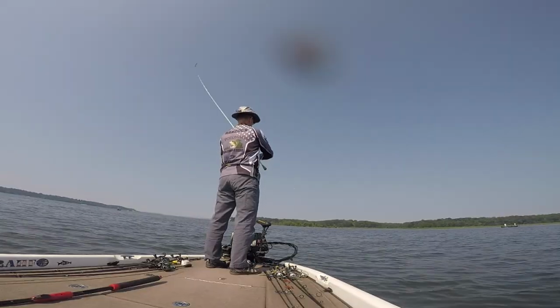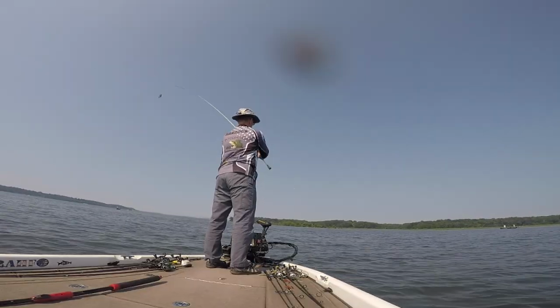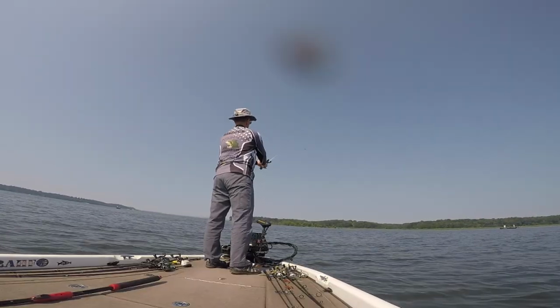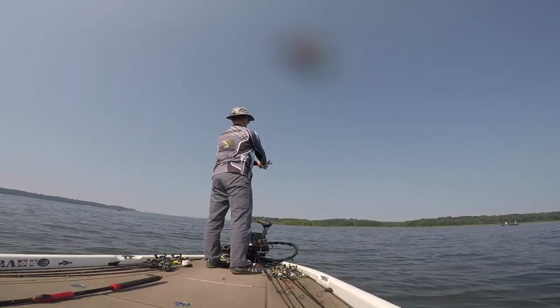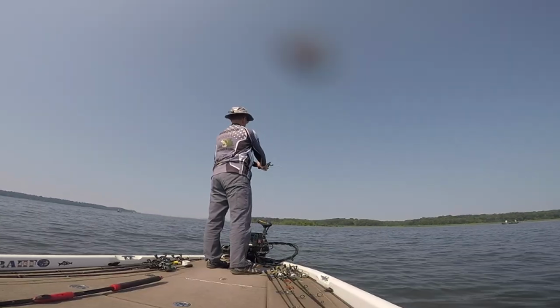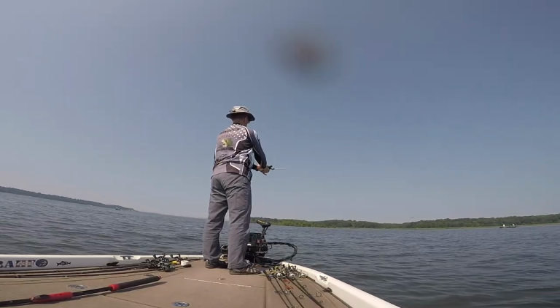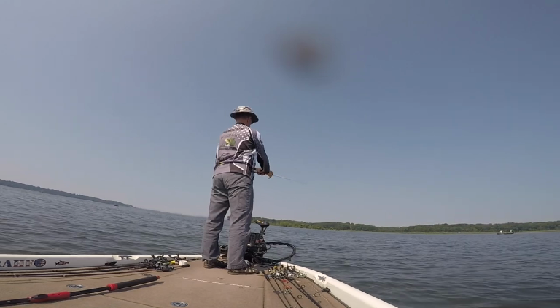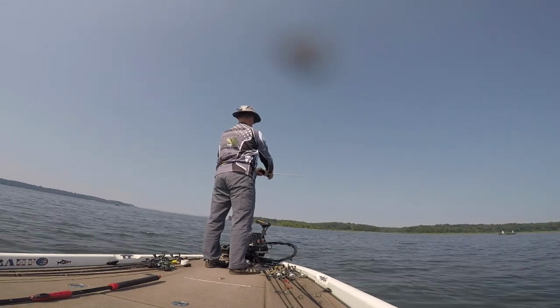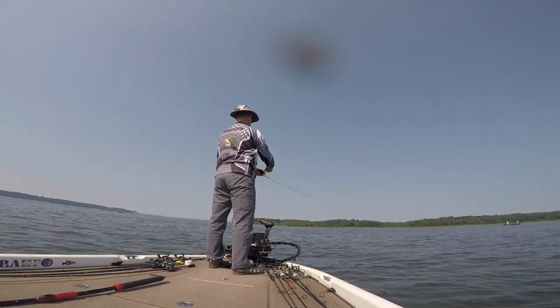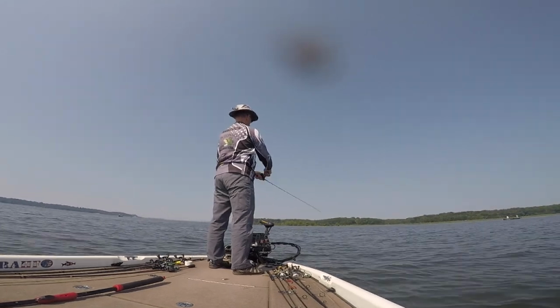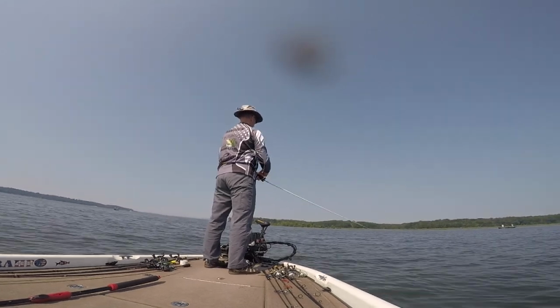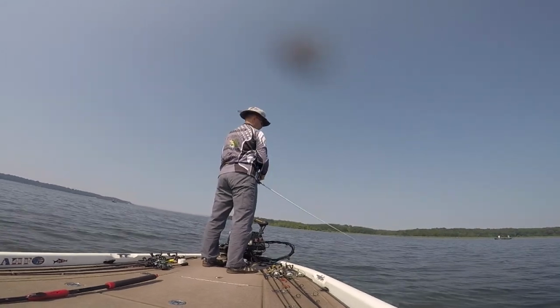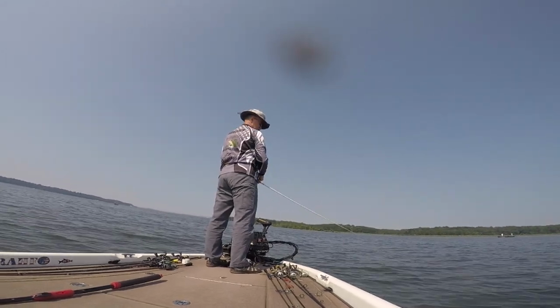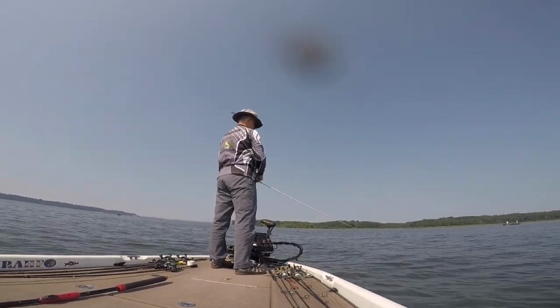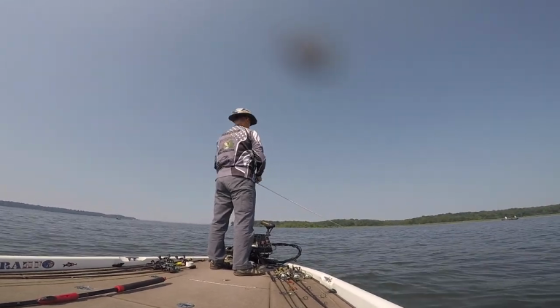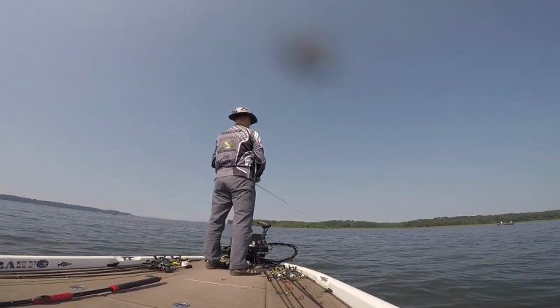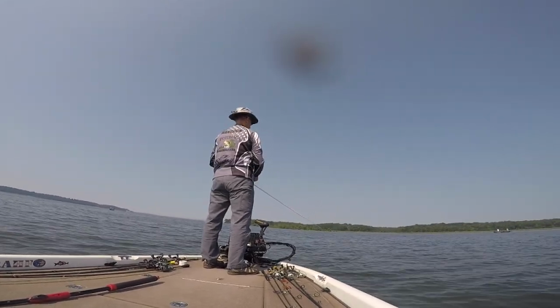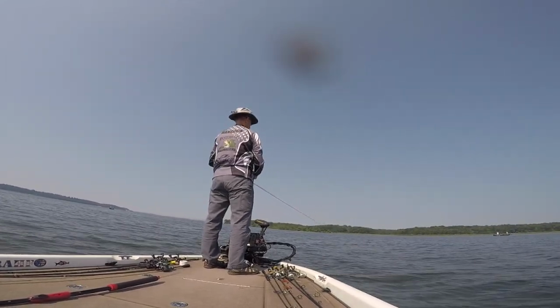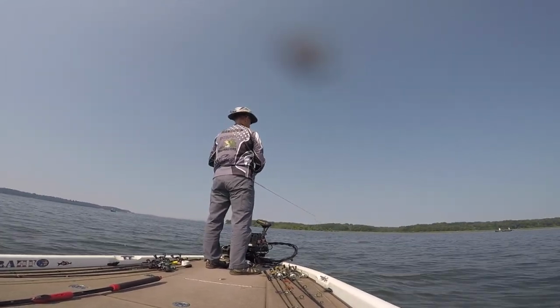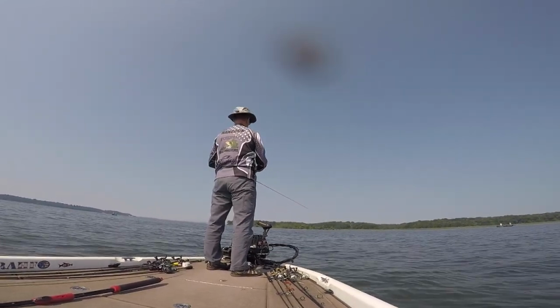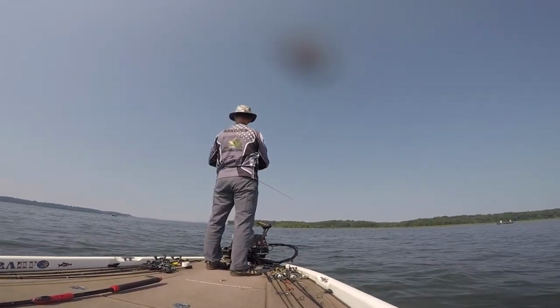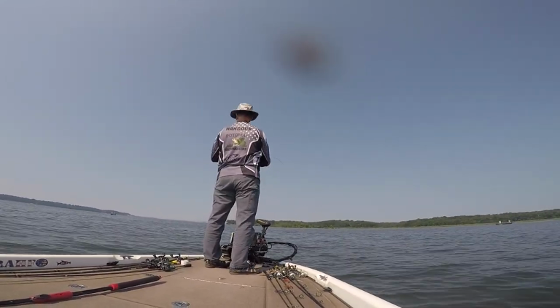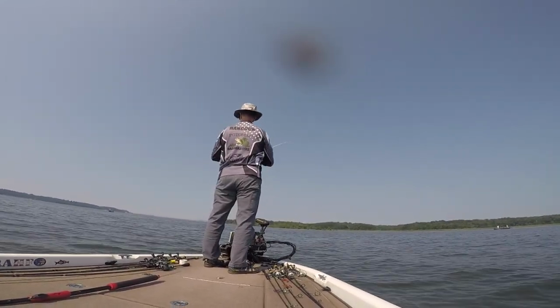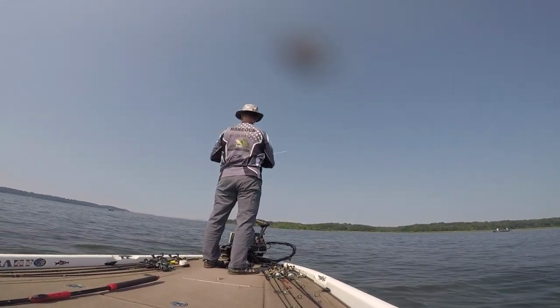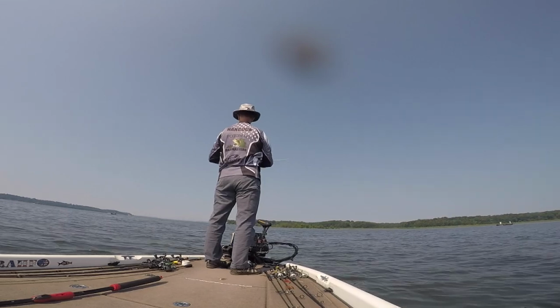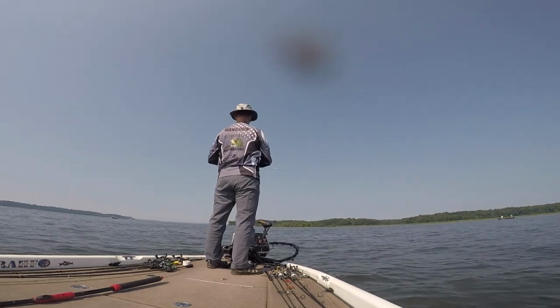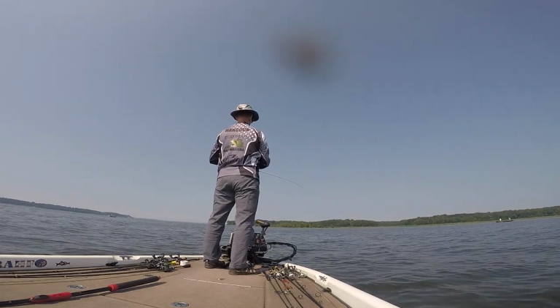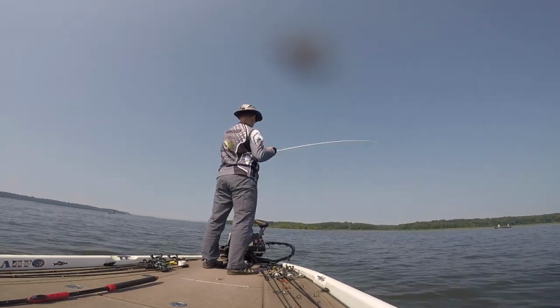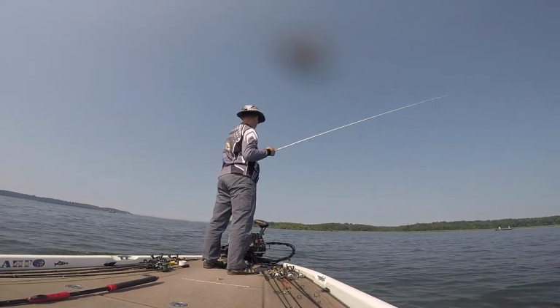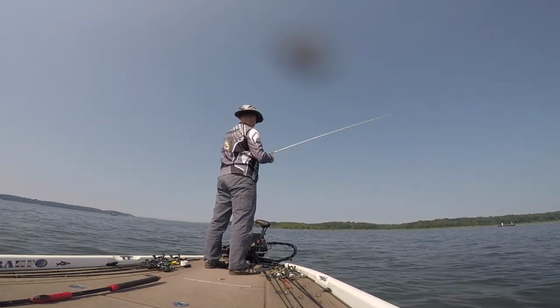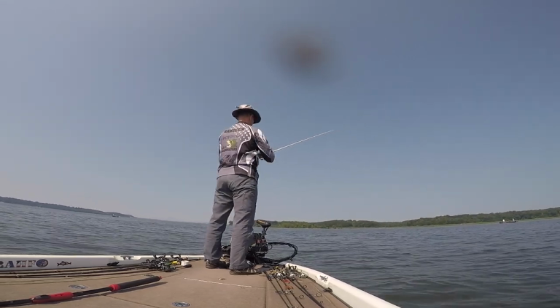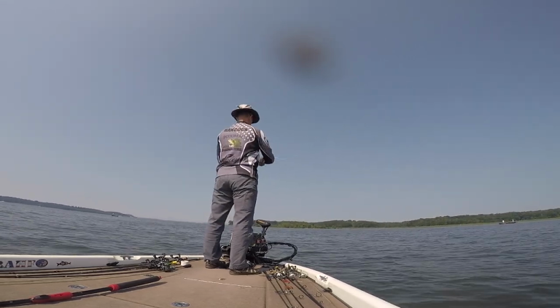That was the last fish we caught on that spot, so we had to move to a different grass flat that I had practiced on a little bit, and we did manage to get a couple of fish off of it.